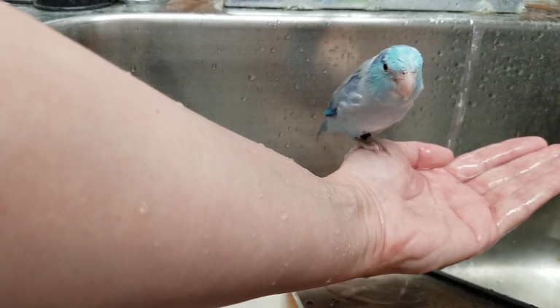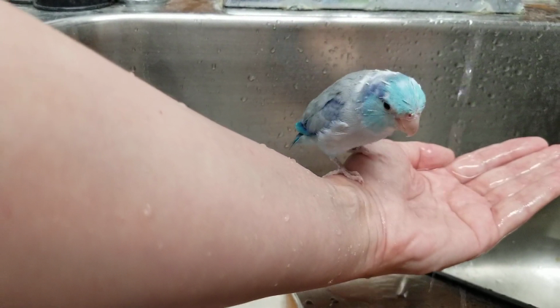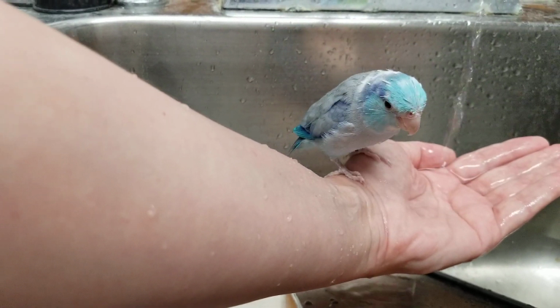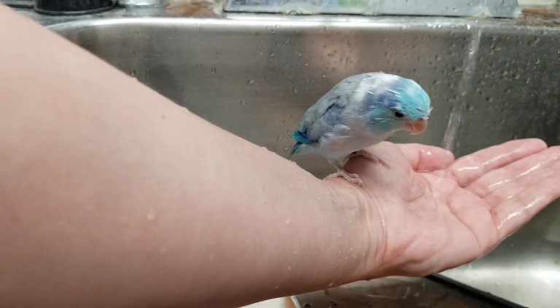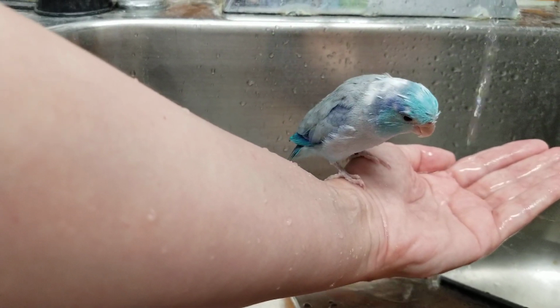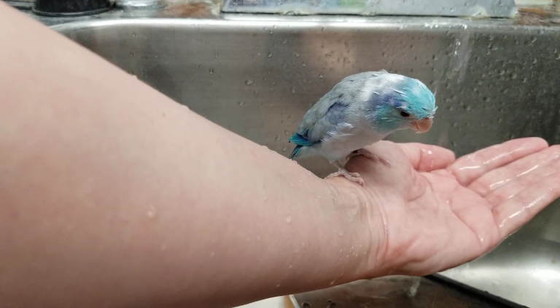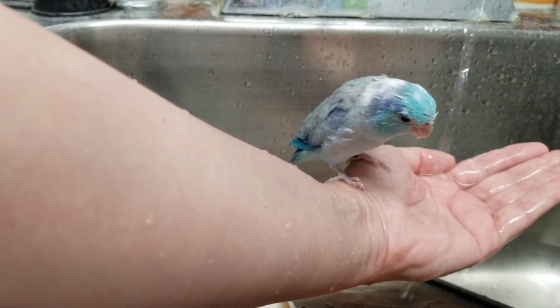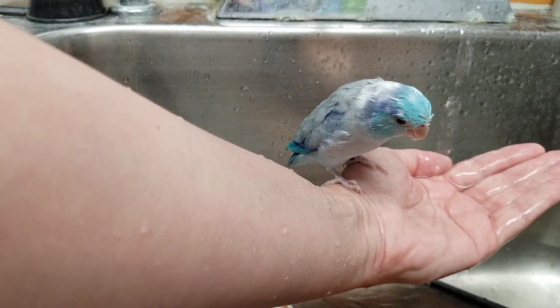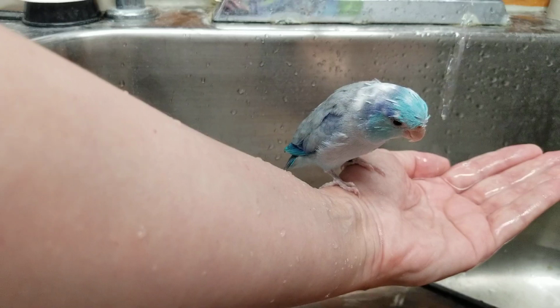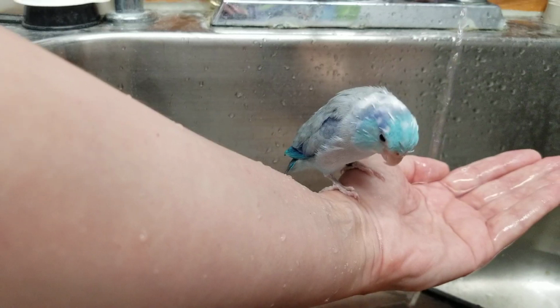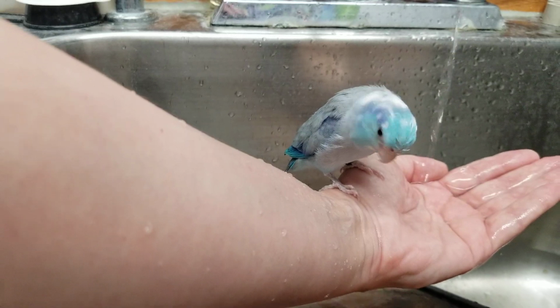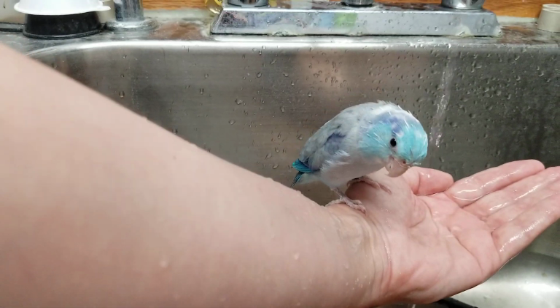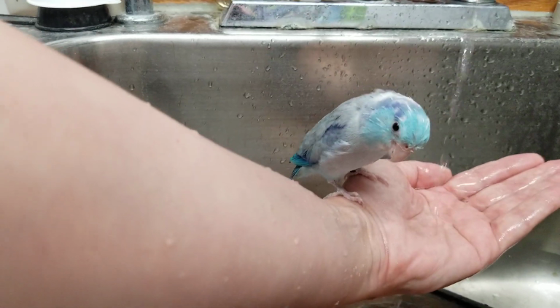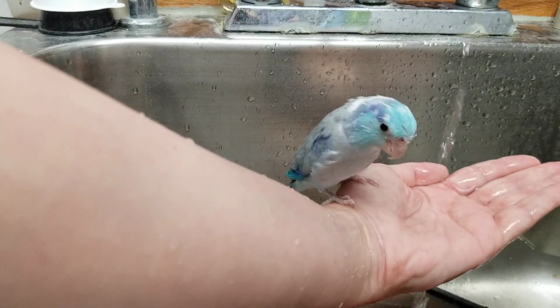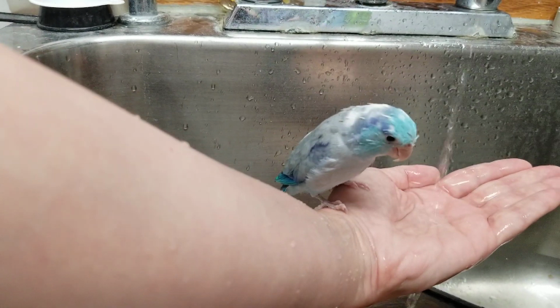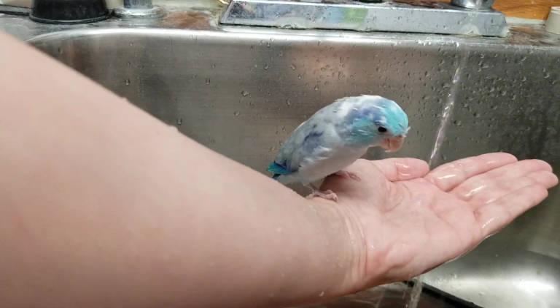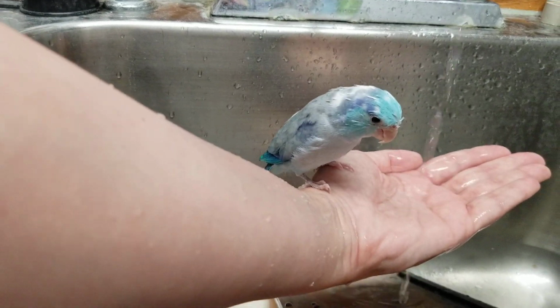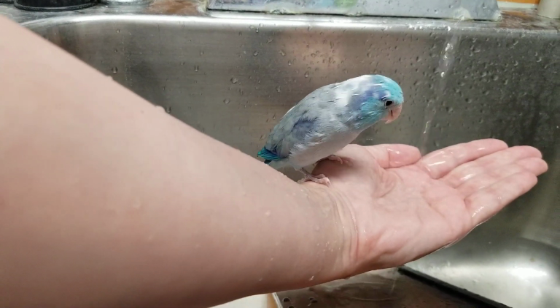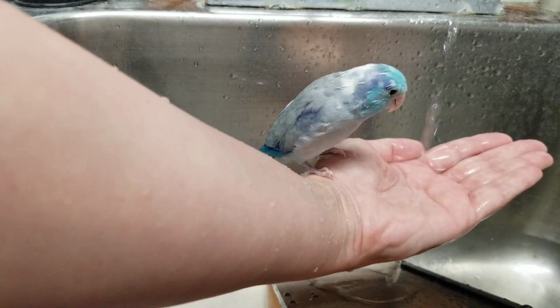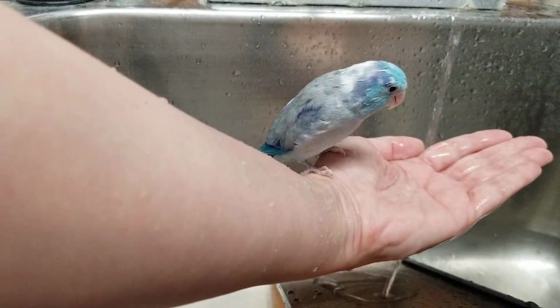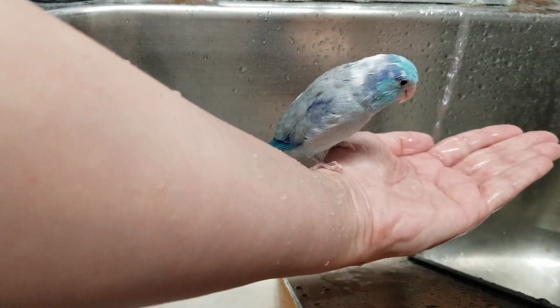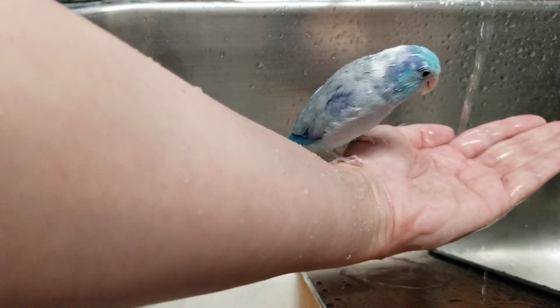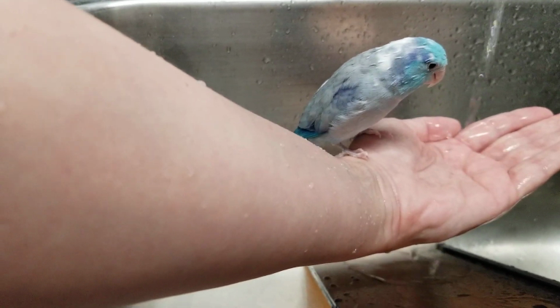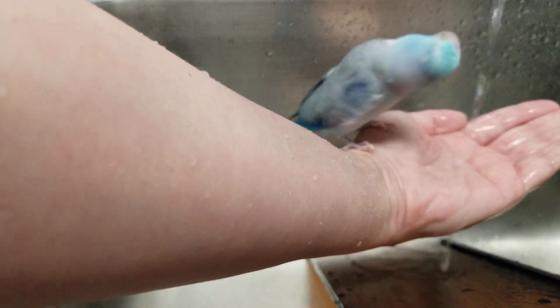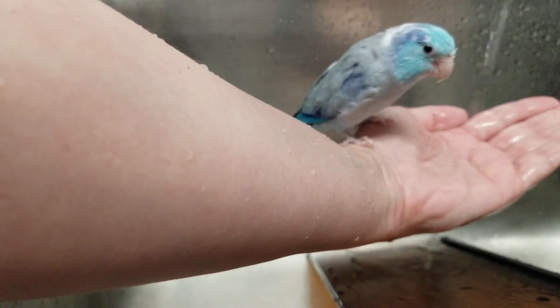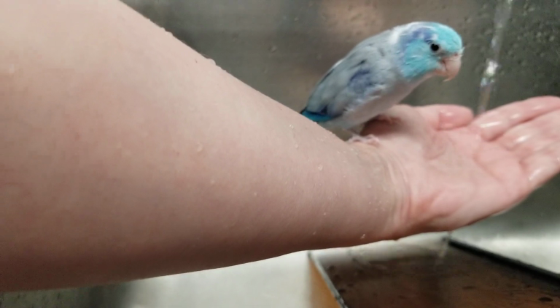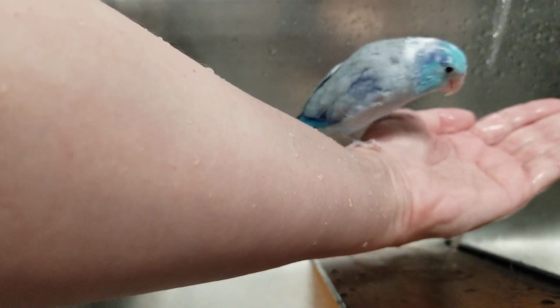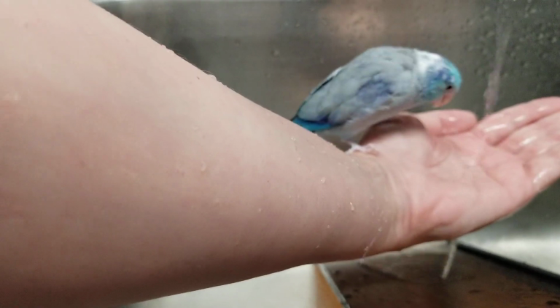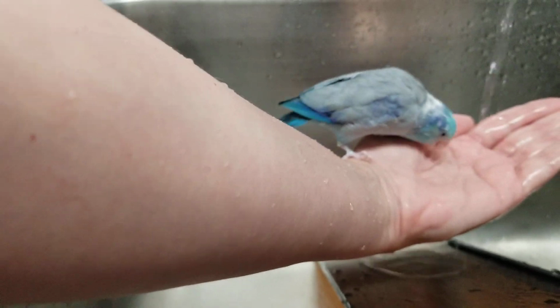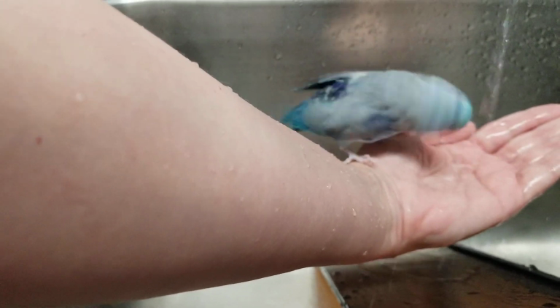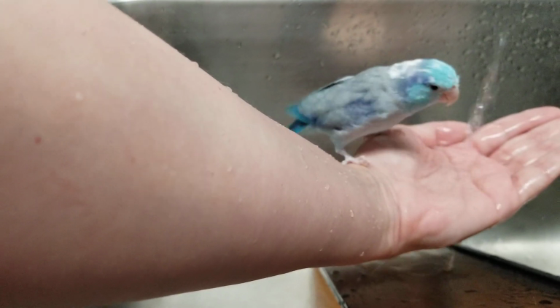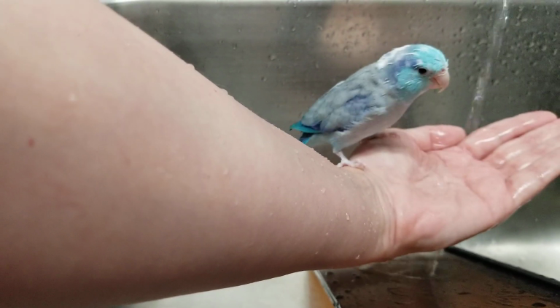It would be cool if we got an albino parrotlet as well — we'd have all three colors. Like all the infinity stones with Thanos, except there's three instead of six.